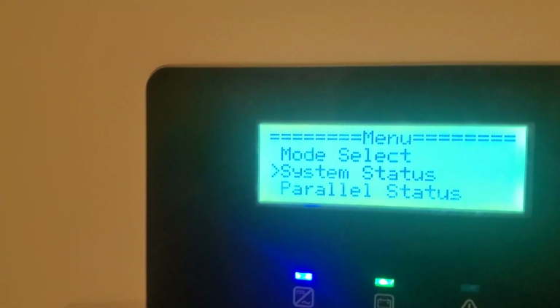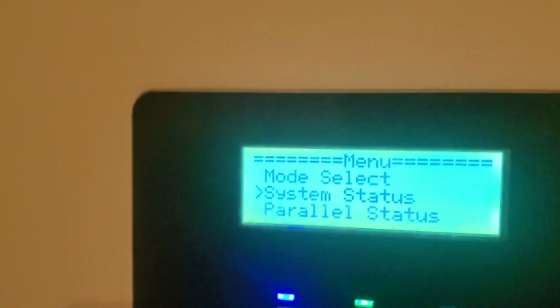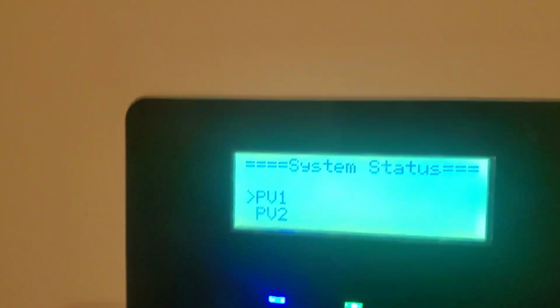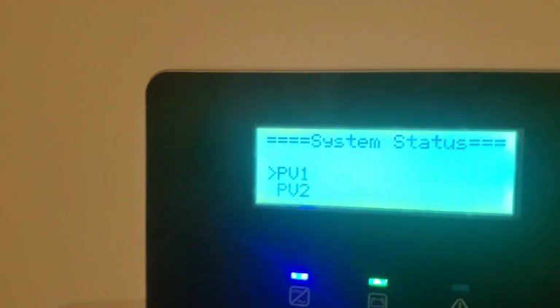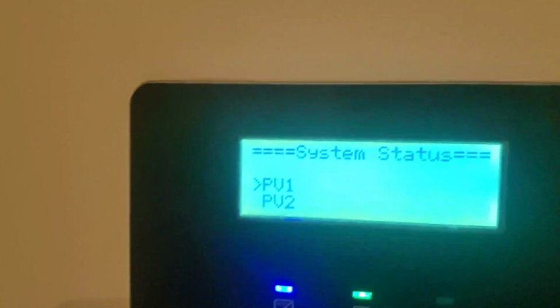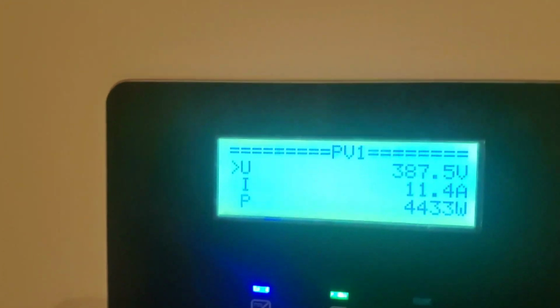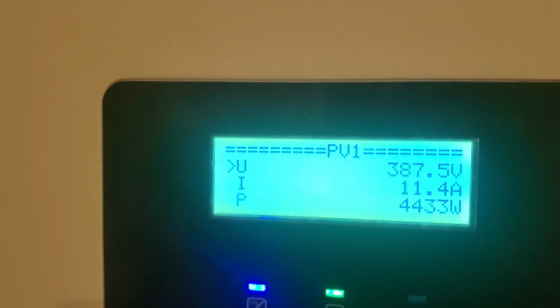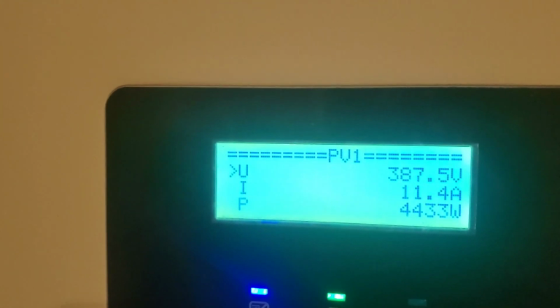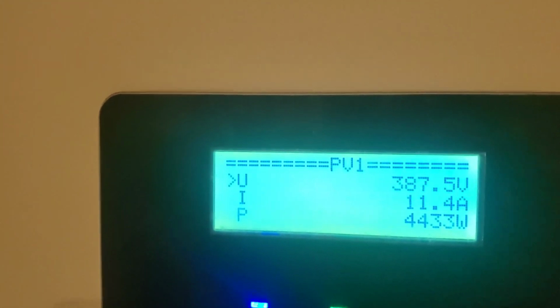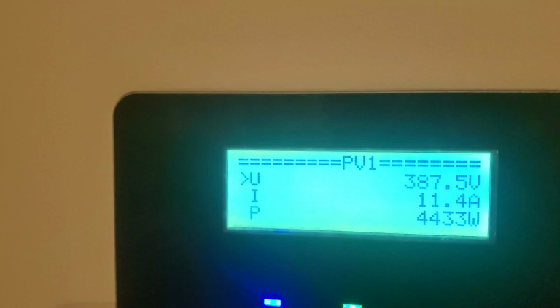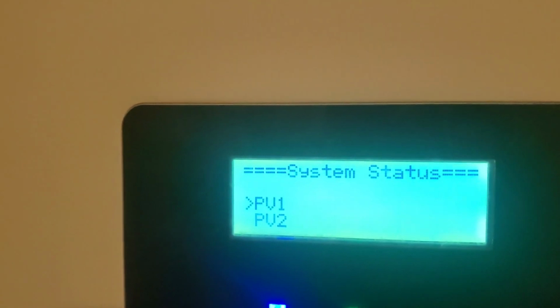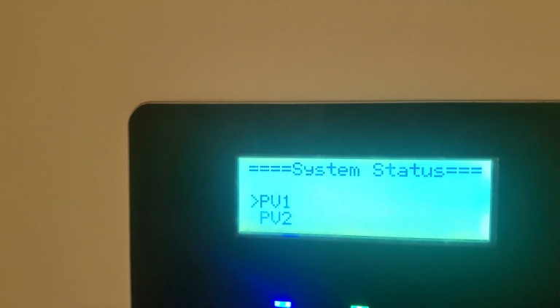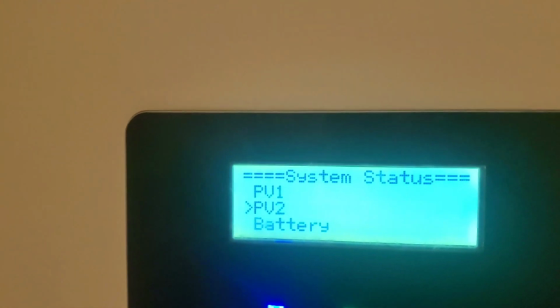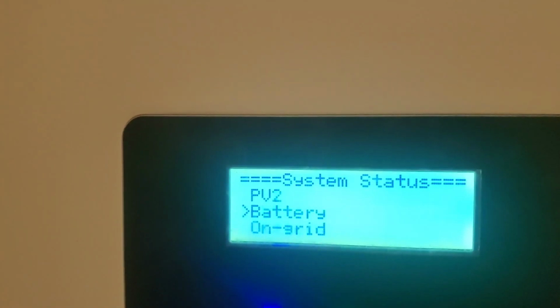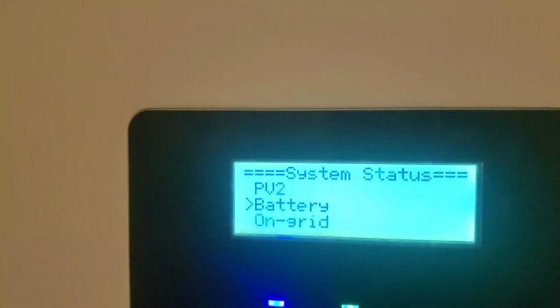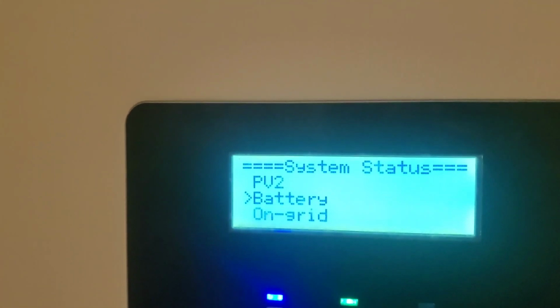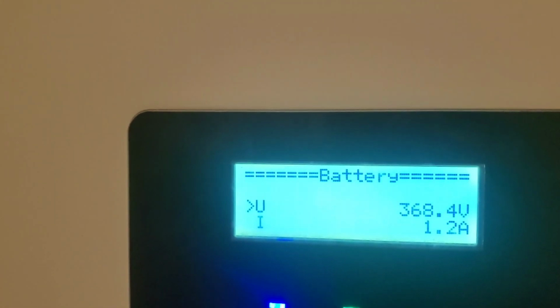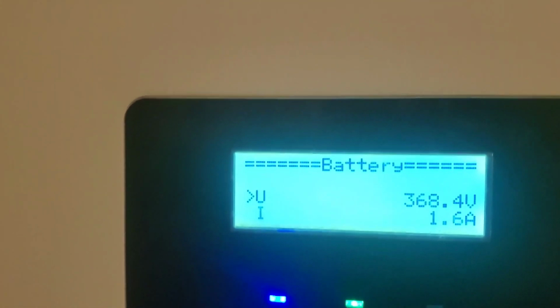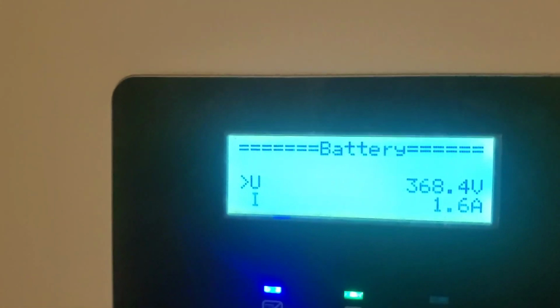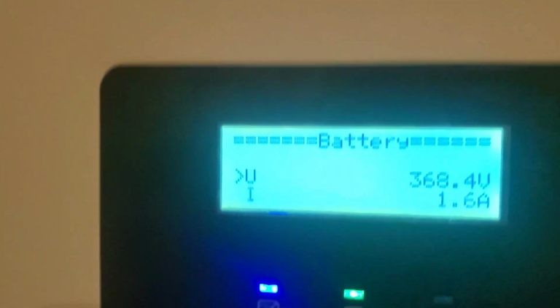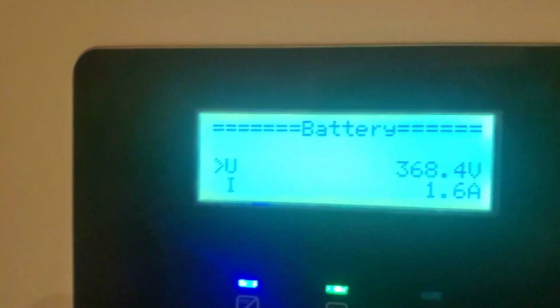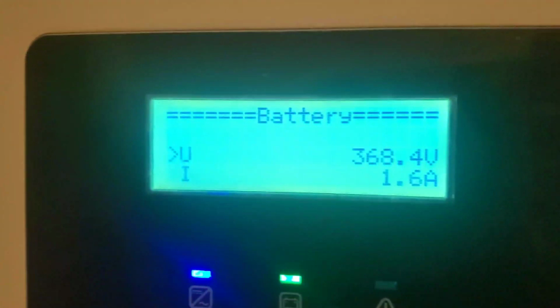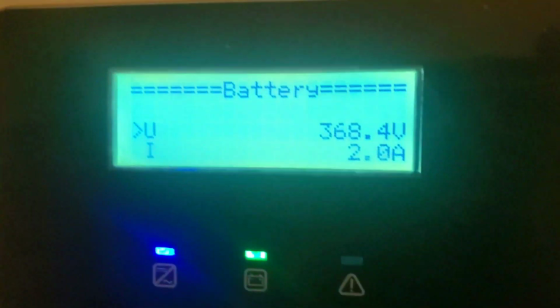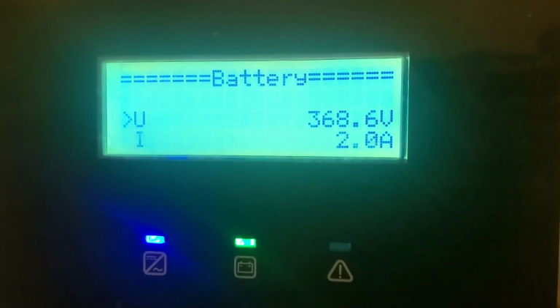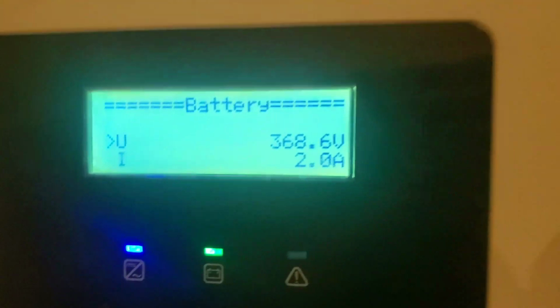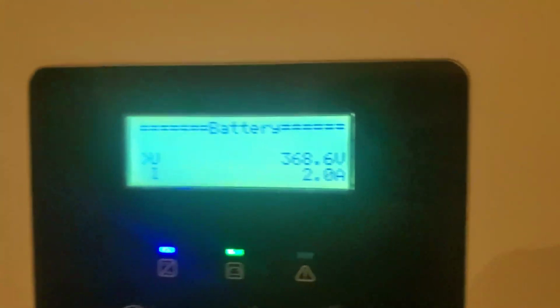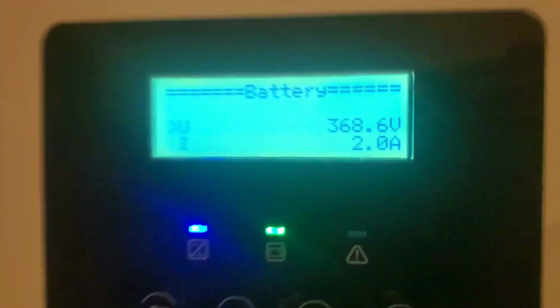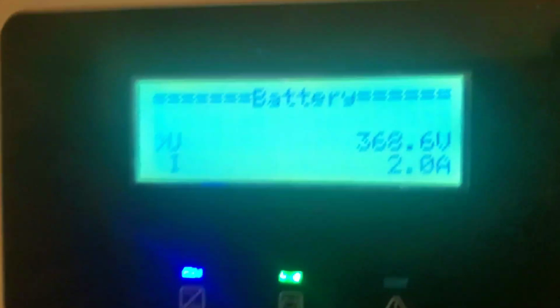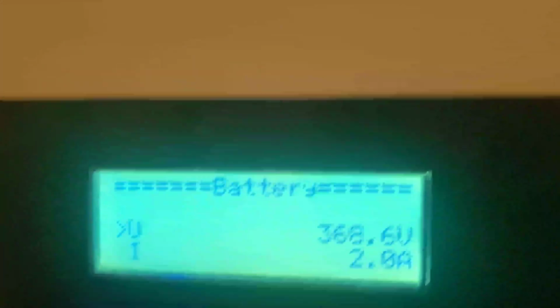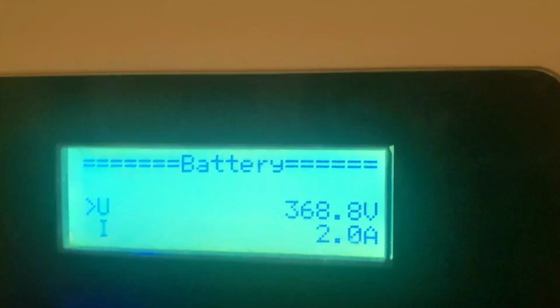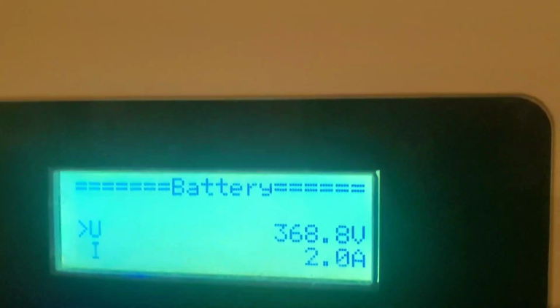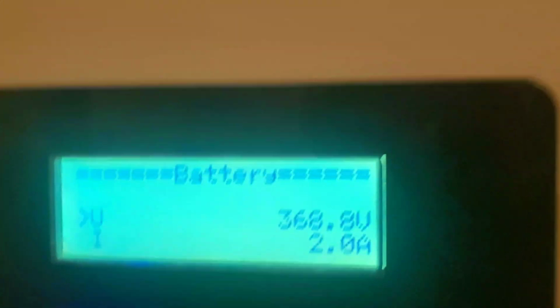Let's go to system status, go to battery. Battery: only one amp we're pulling. We're putting two amps into the battery because the battery is in float.